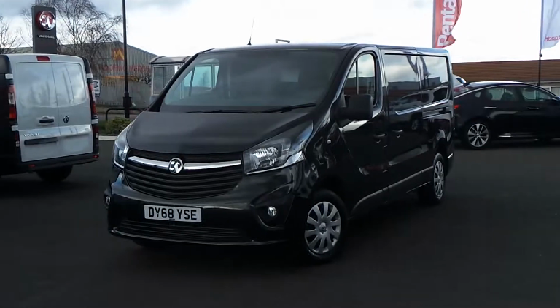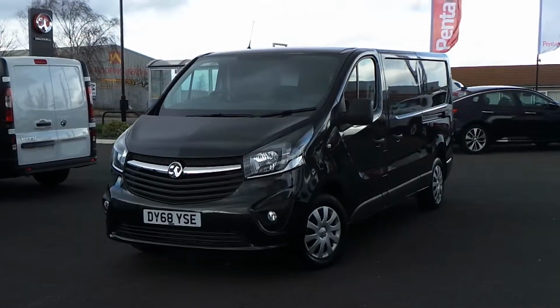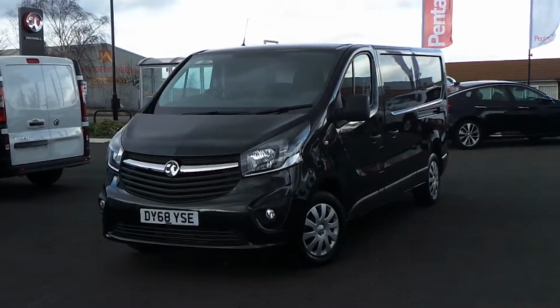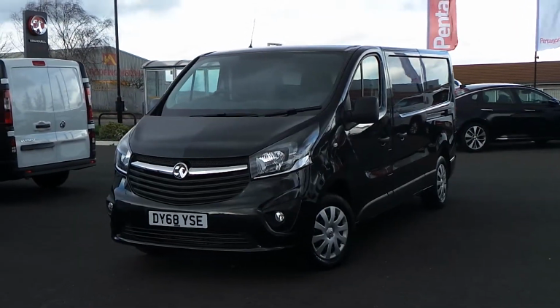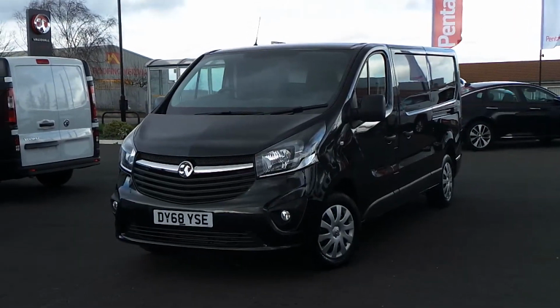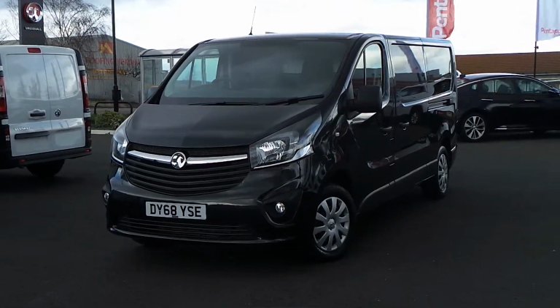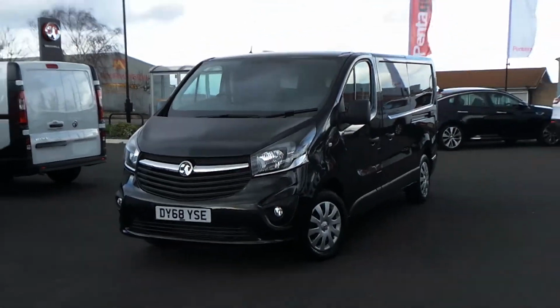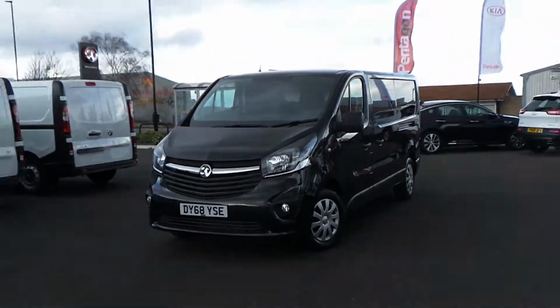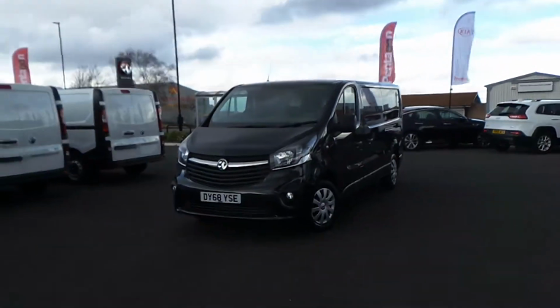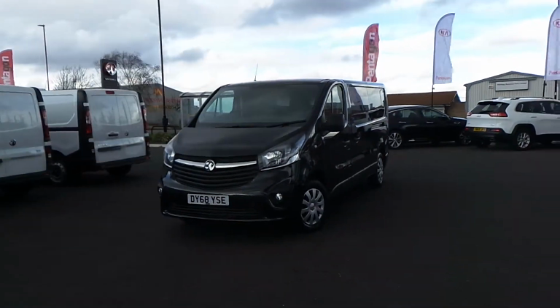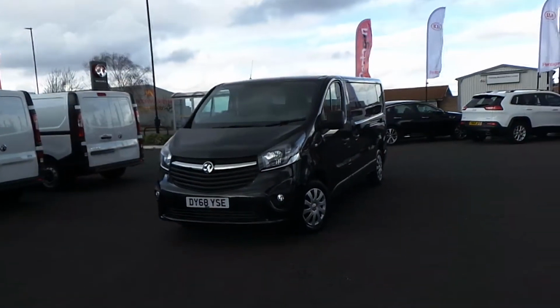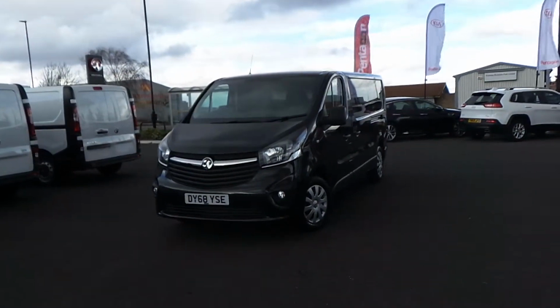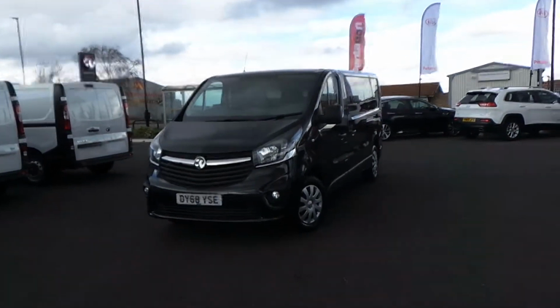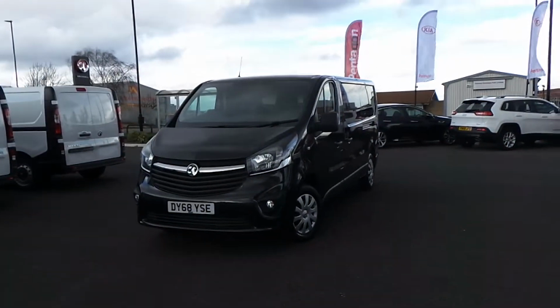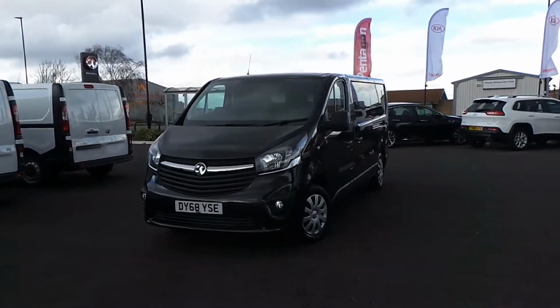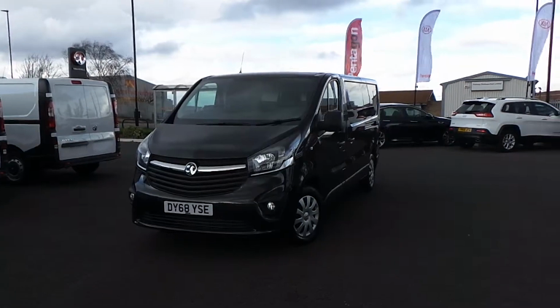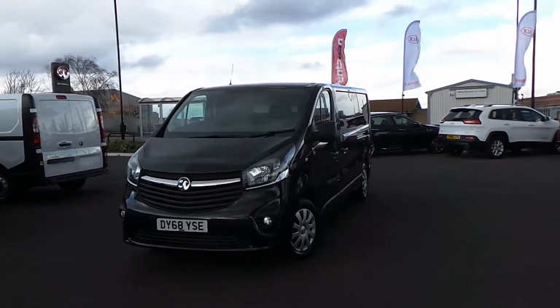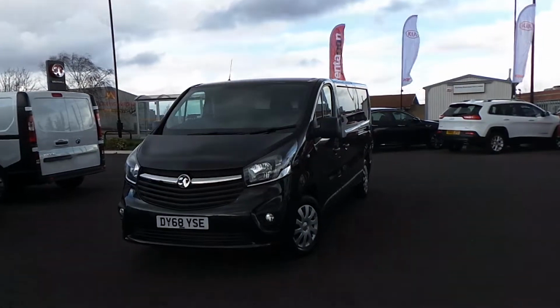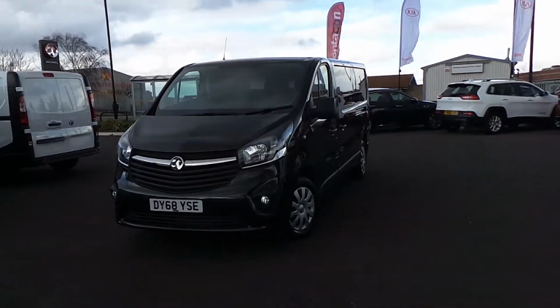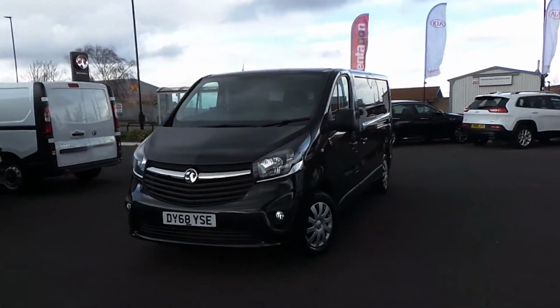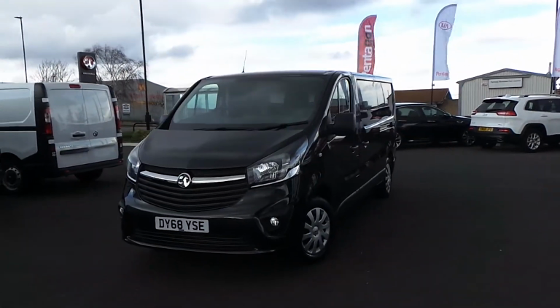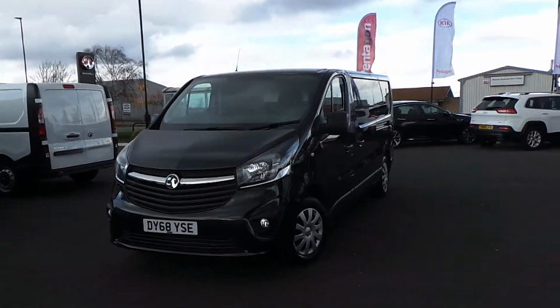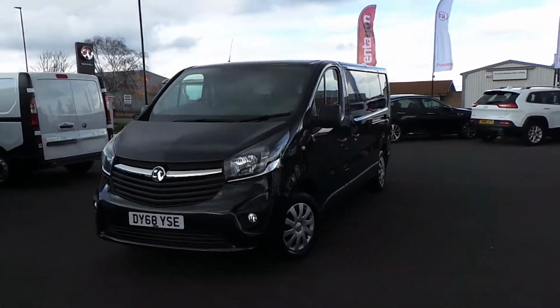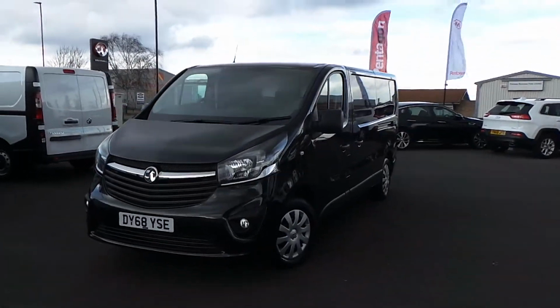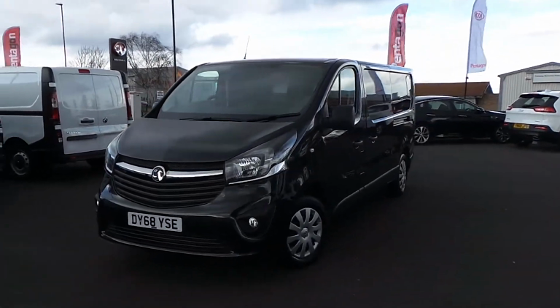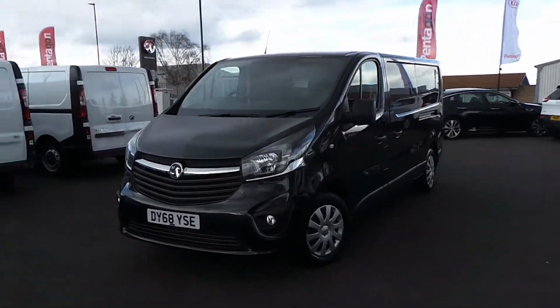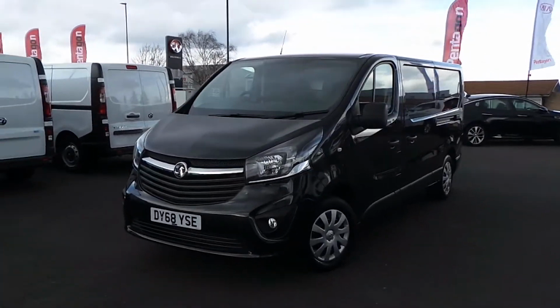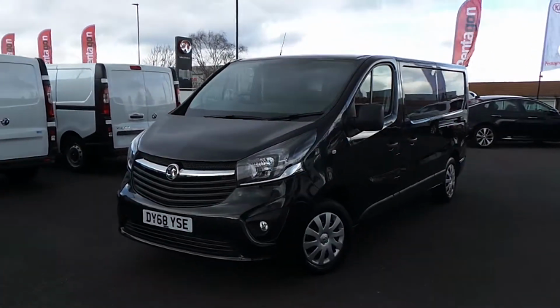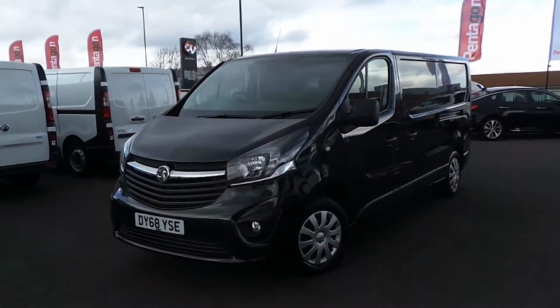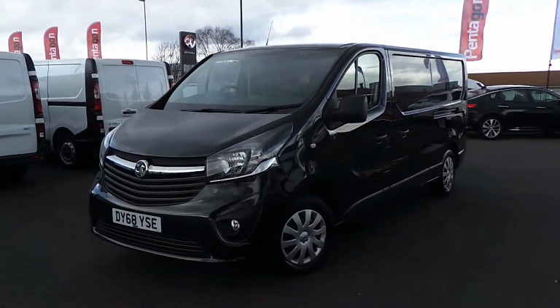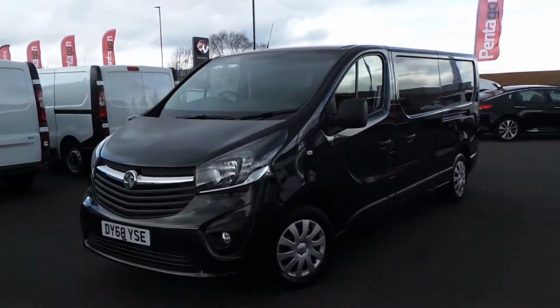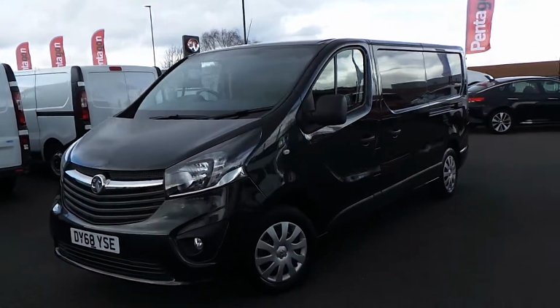Hello and welcome to Sheffield Pentium Vauxhall Vance Centre, Sheffield's largest van forecourt. Today I'm going to be showing you our 68-plate Vauxhall Vivaro.